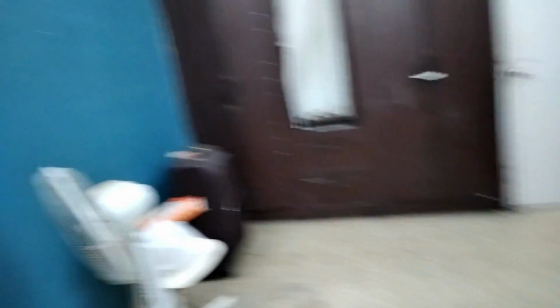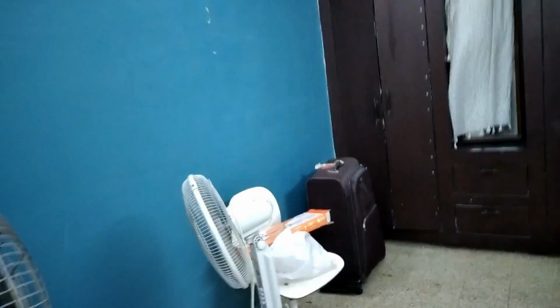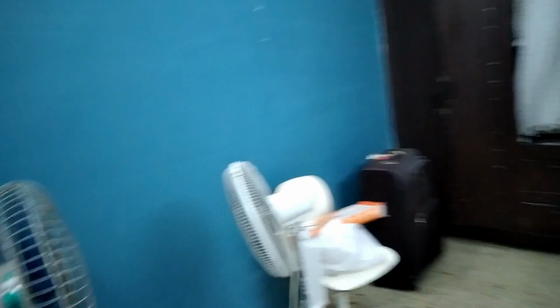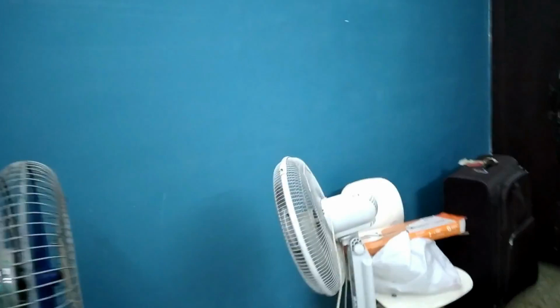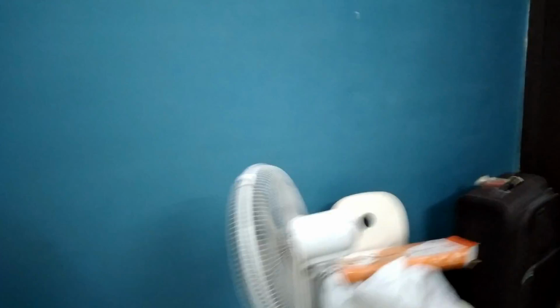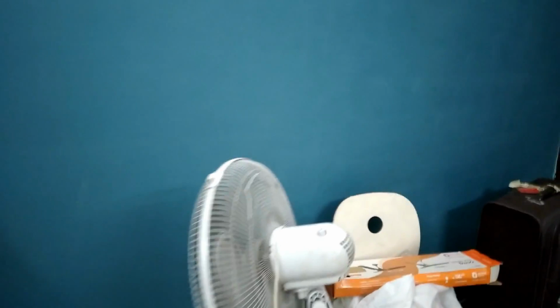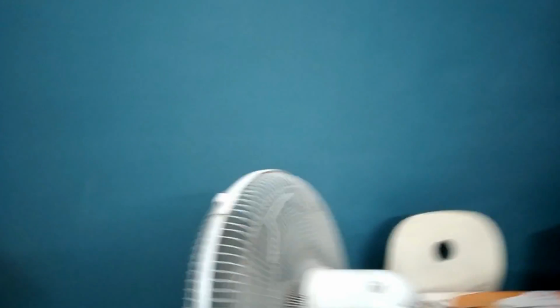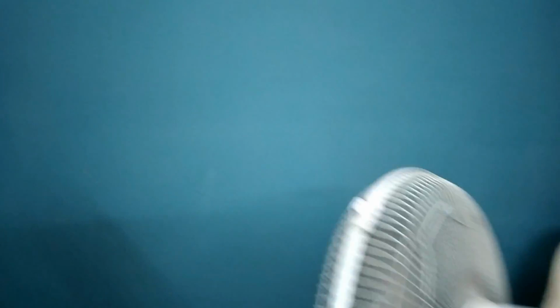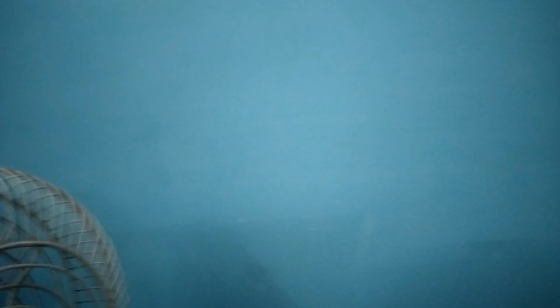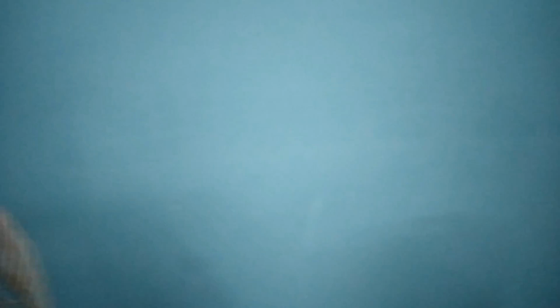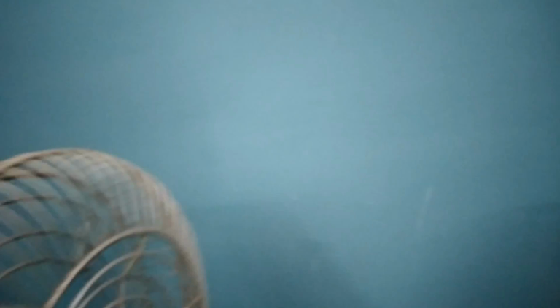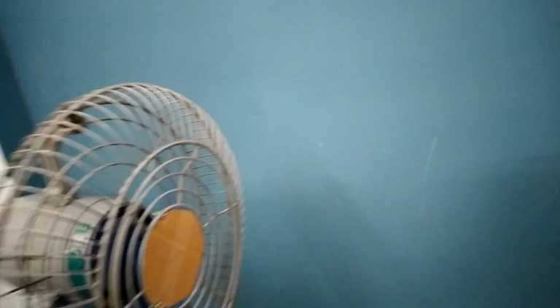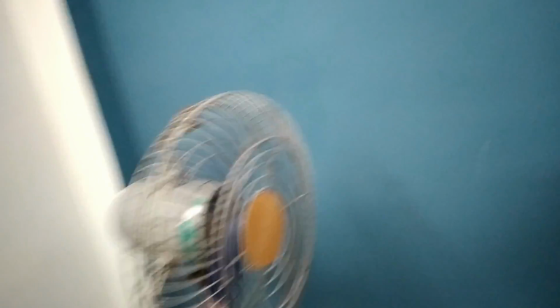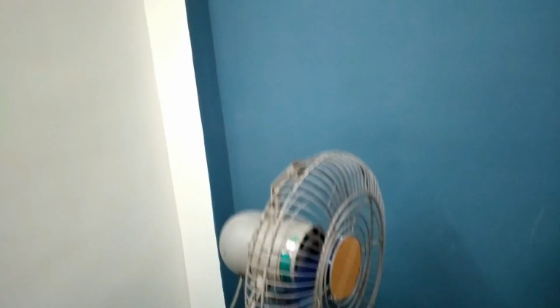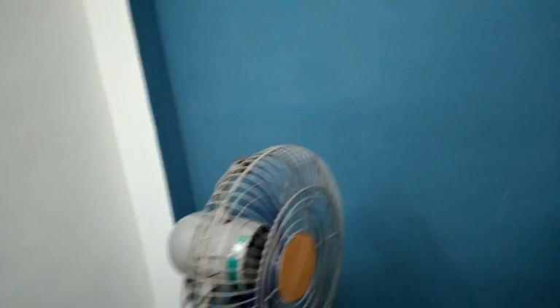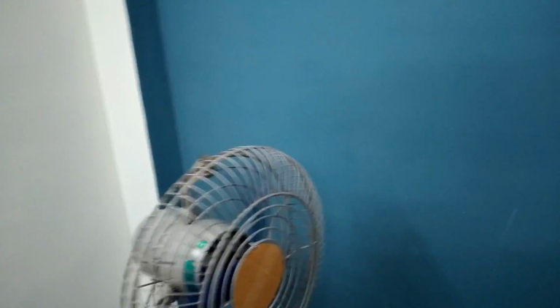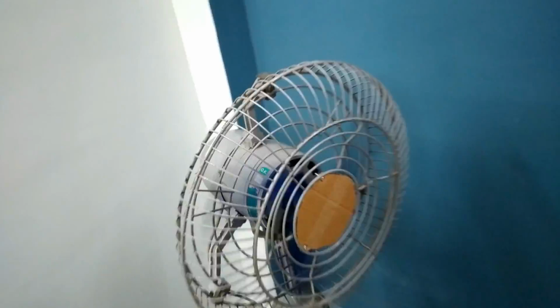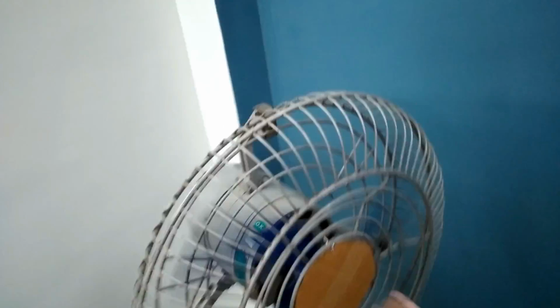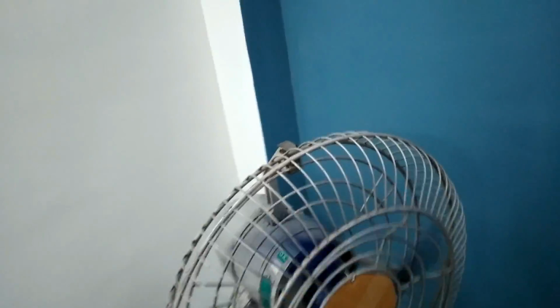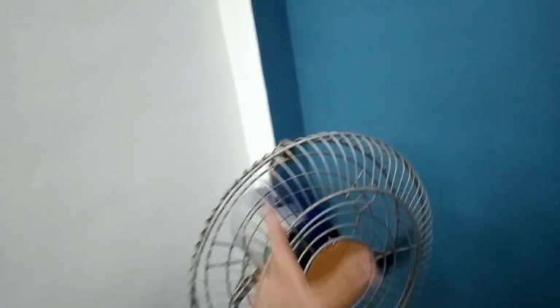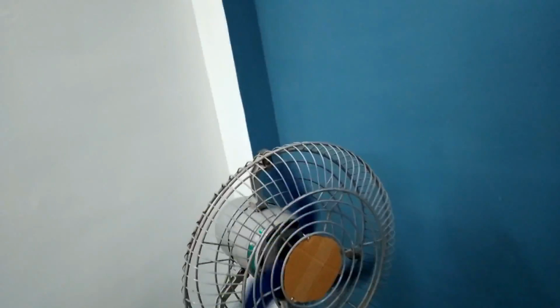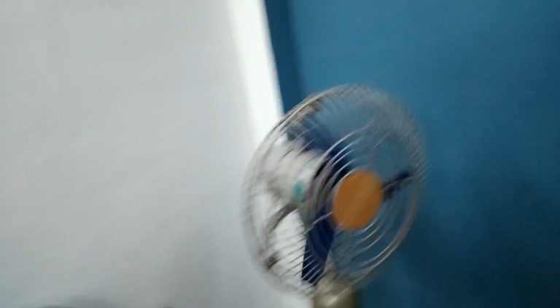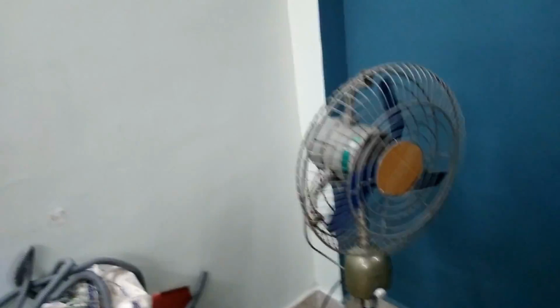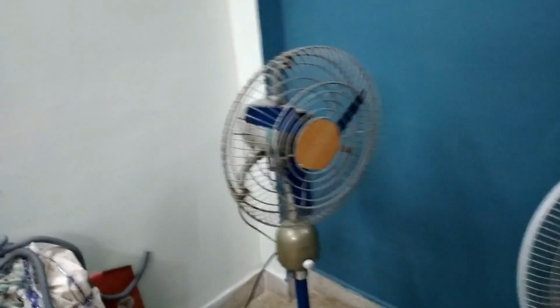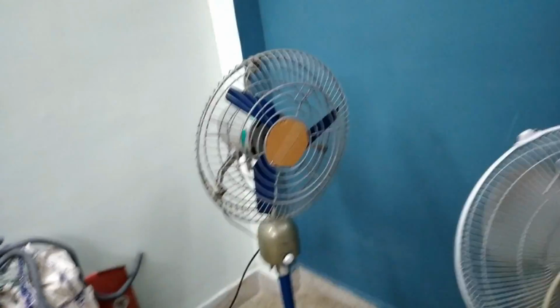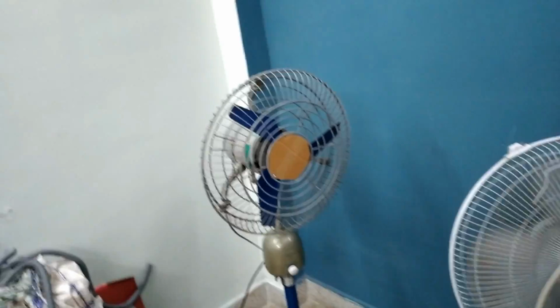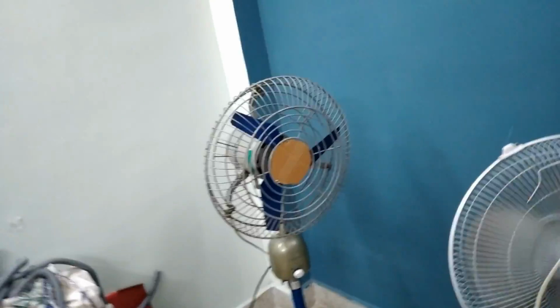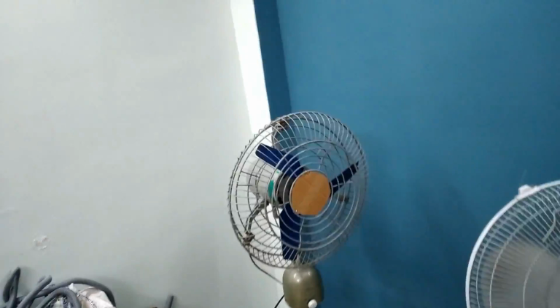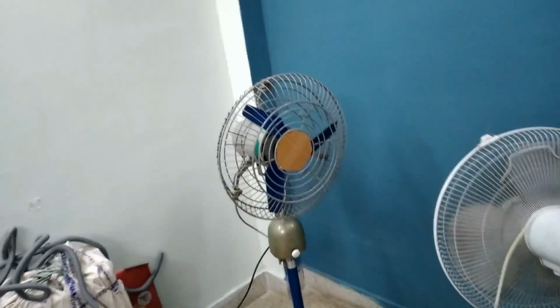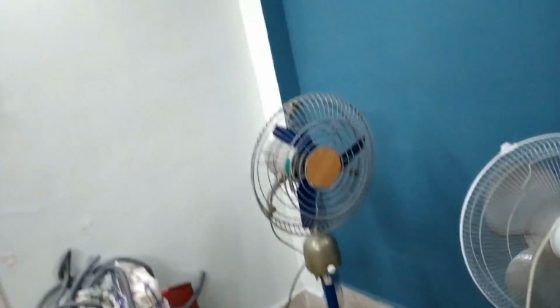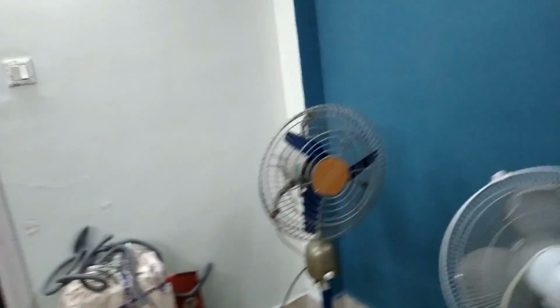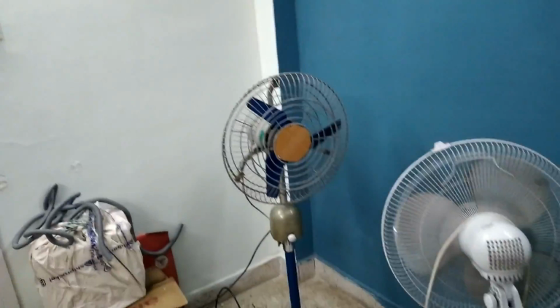You can see how powerful the airflow is — it made the flag fly. So now we will be tearing it down, giving it a good wash, changing the noisy bearings, and fixing the next set of issues. So let's start the teardown.